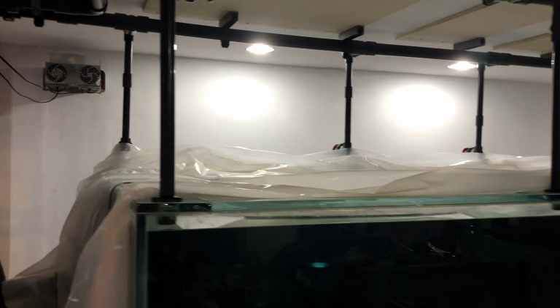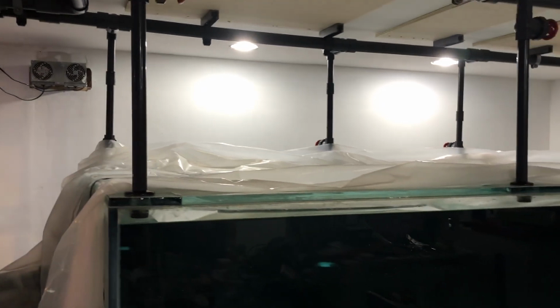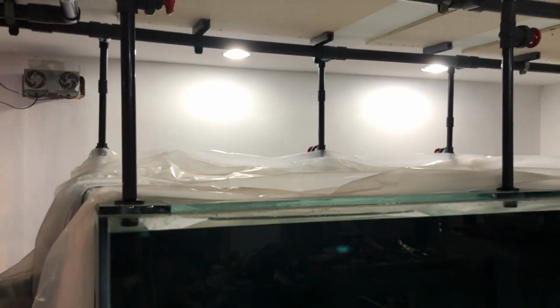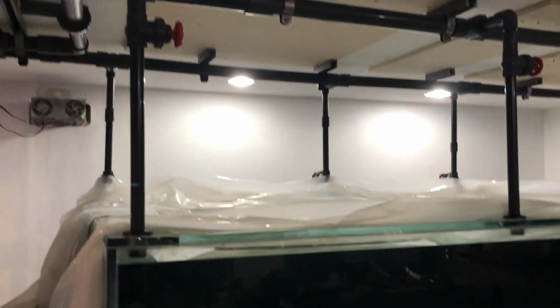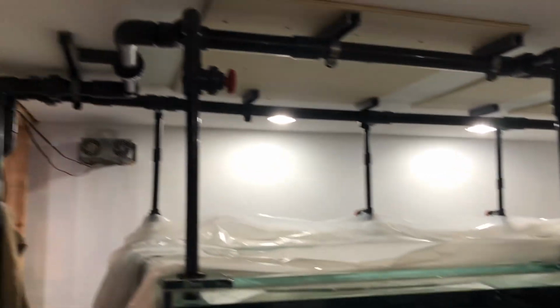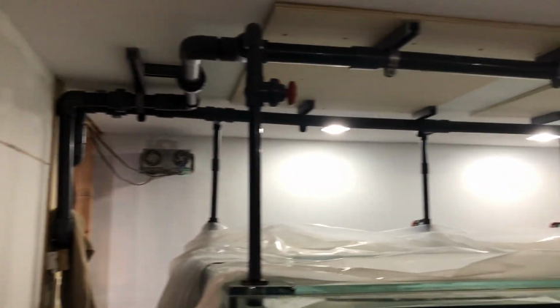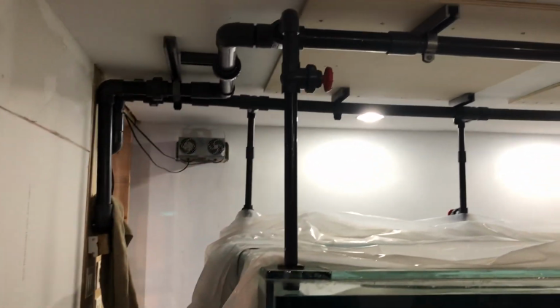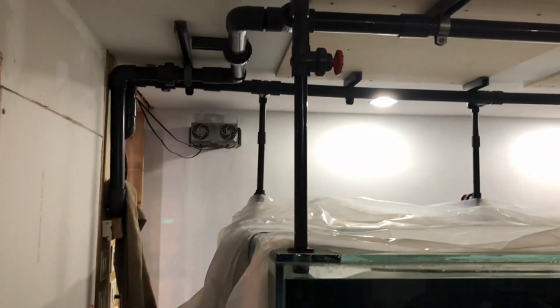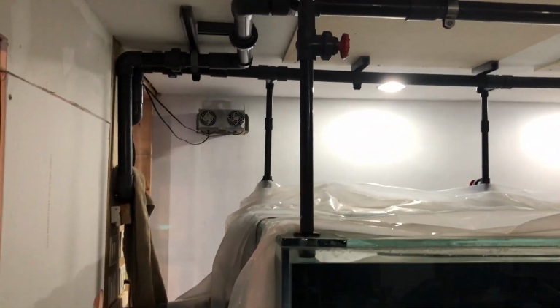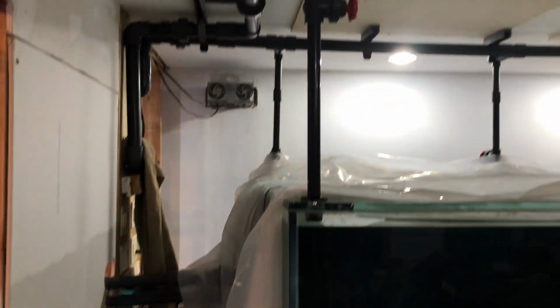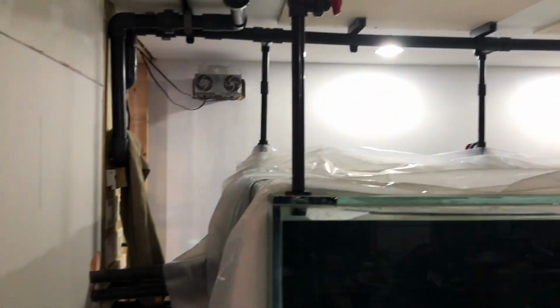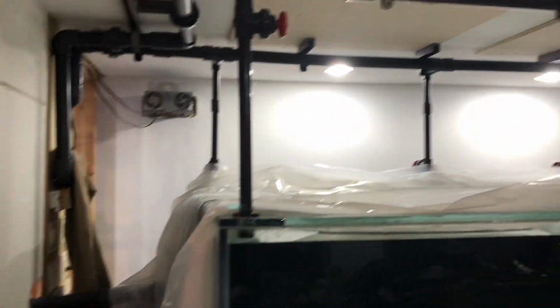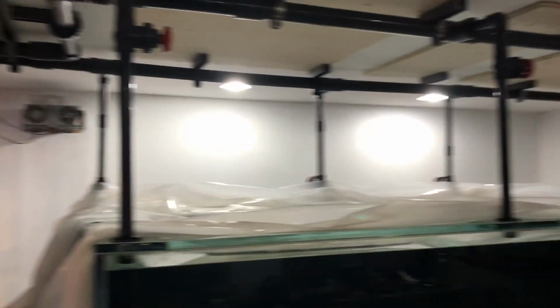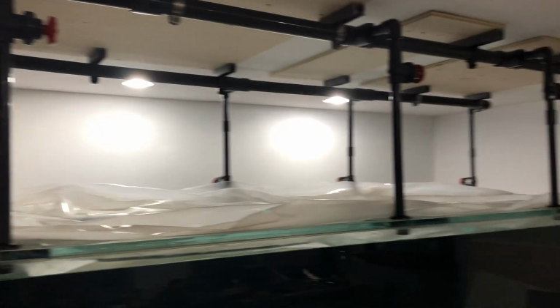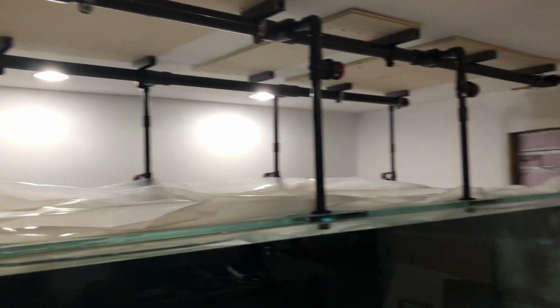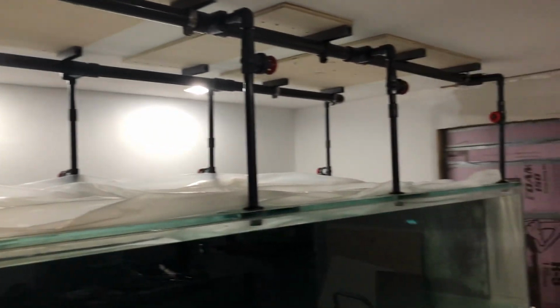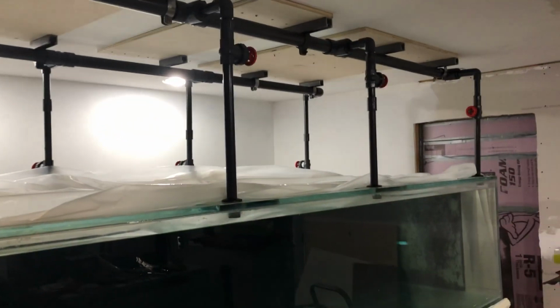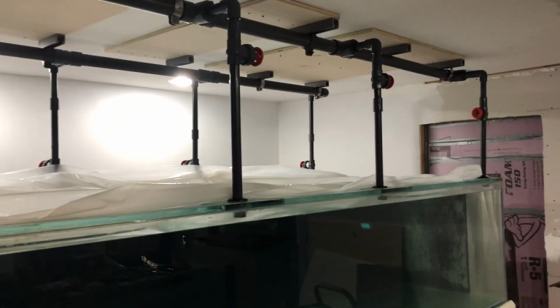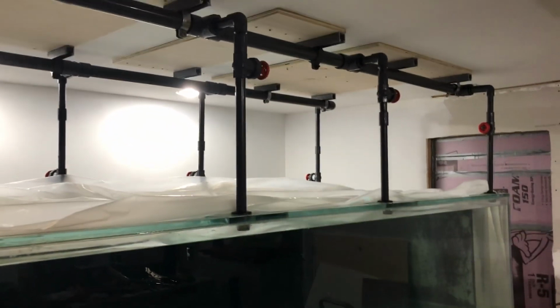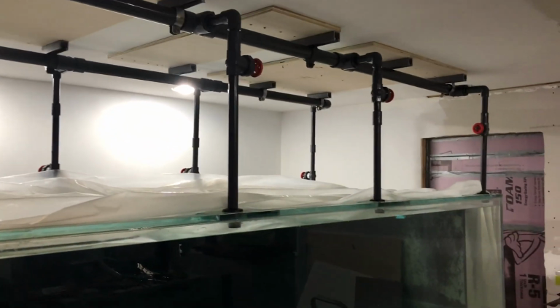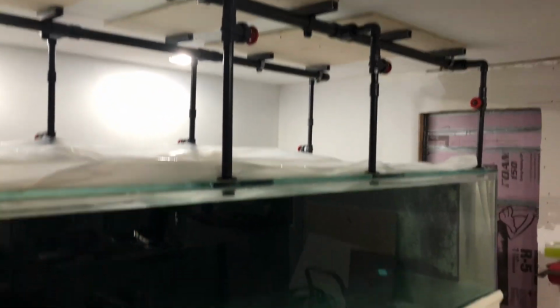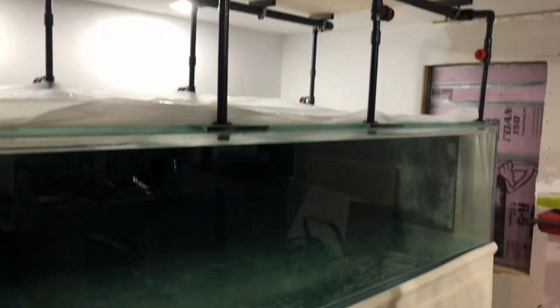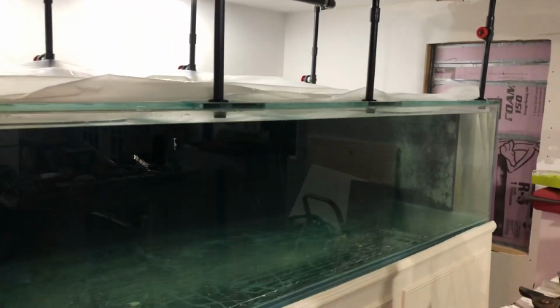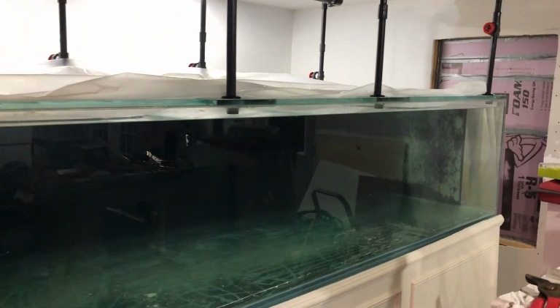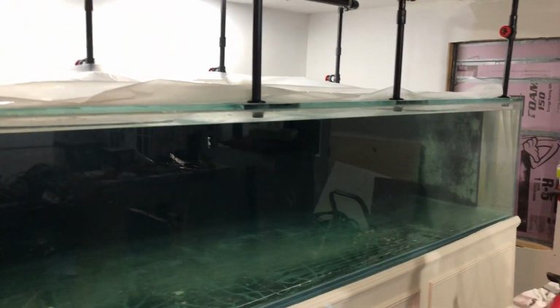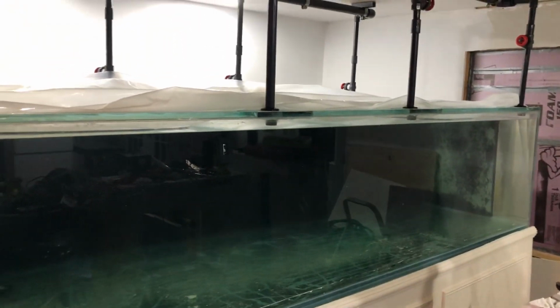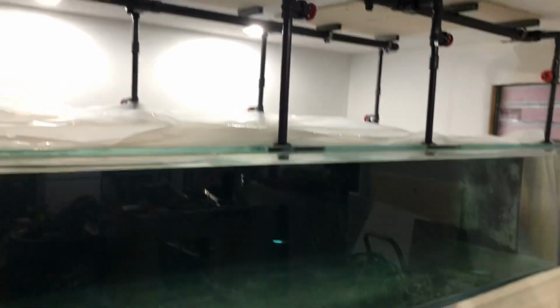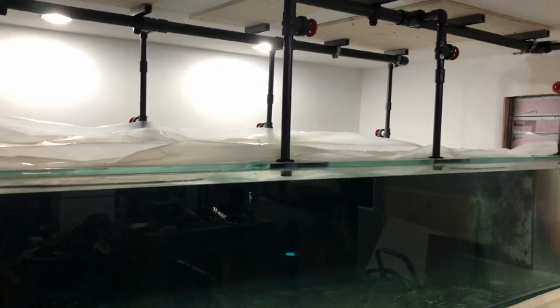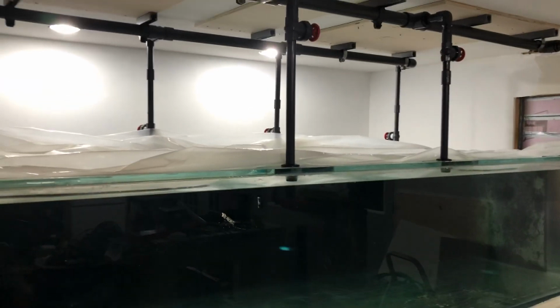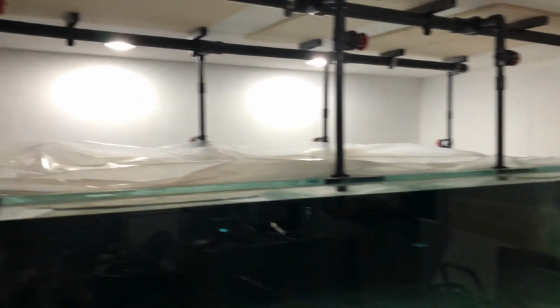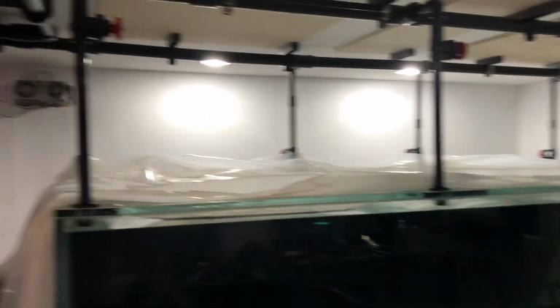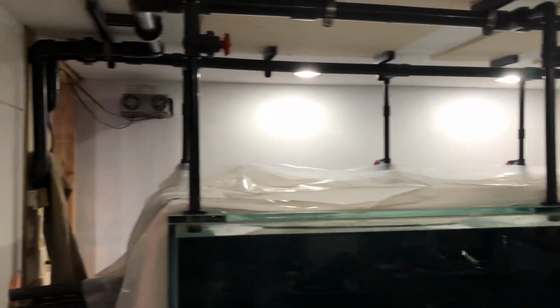I just wanted to show you a real quick video of a 1,000 gallon display tank here being plumbed. I finished it and we're going to do a test run of water.